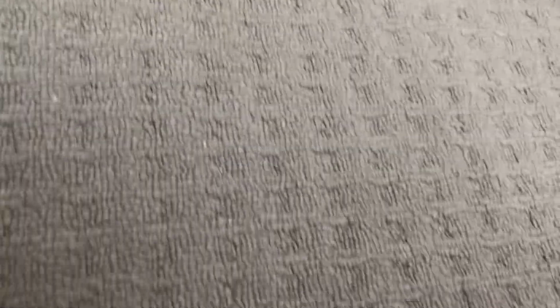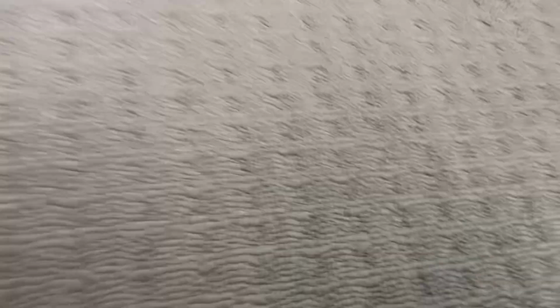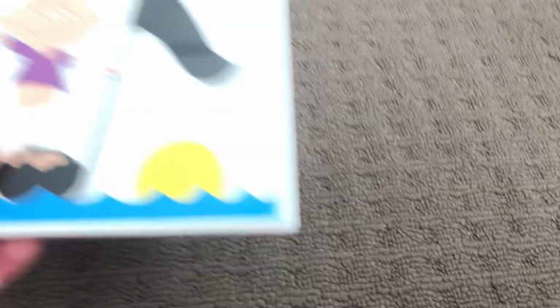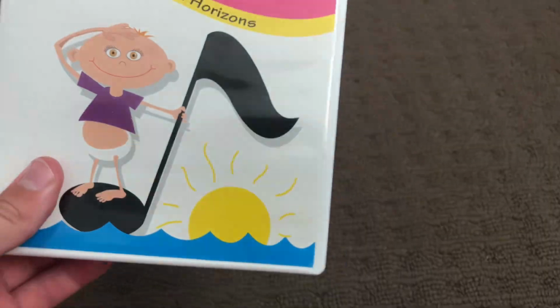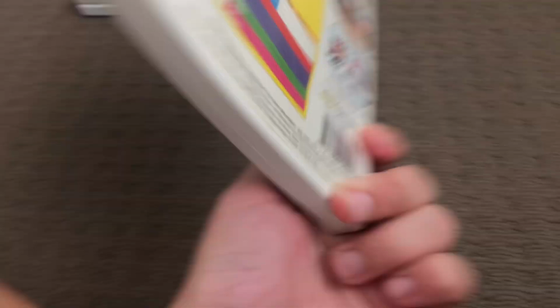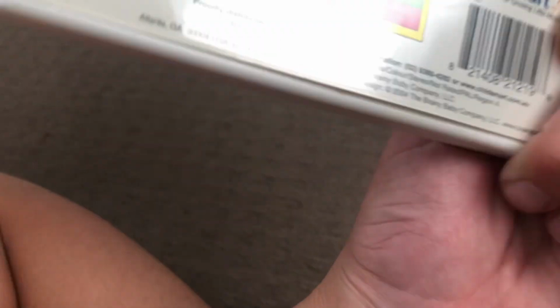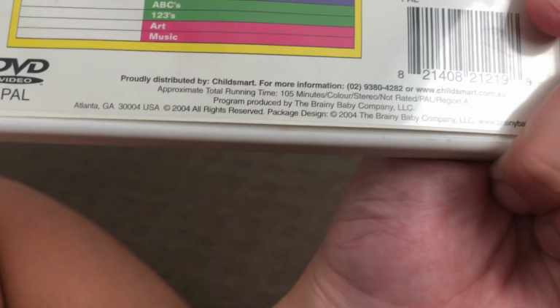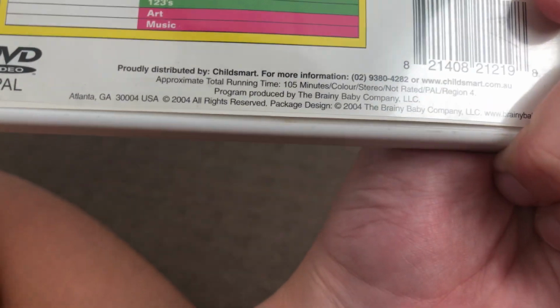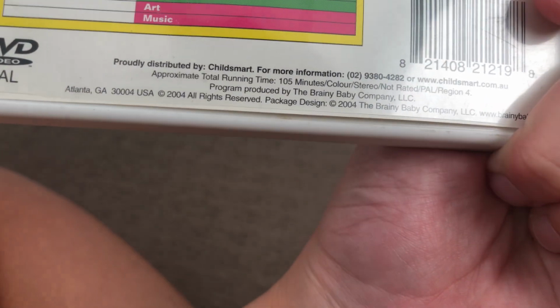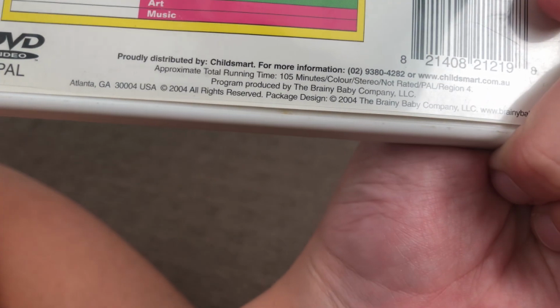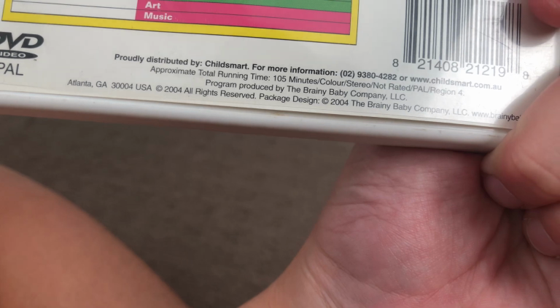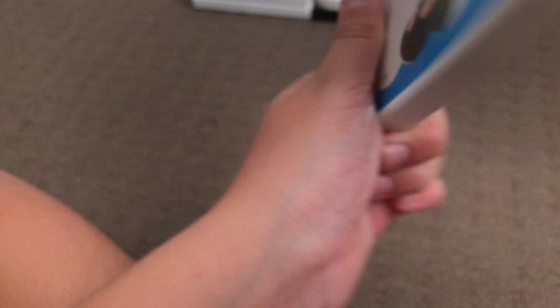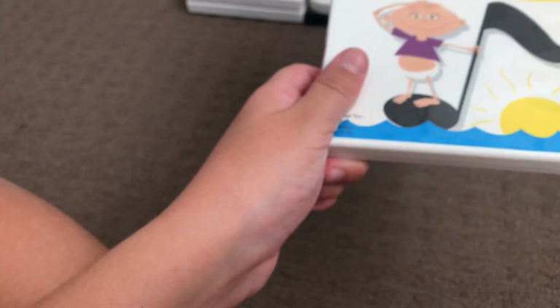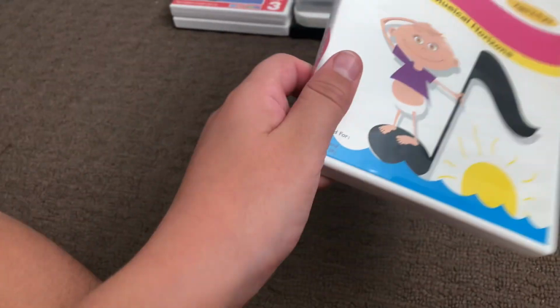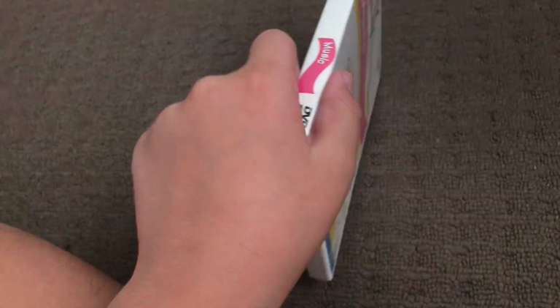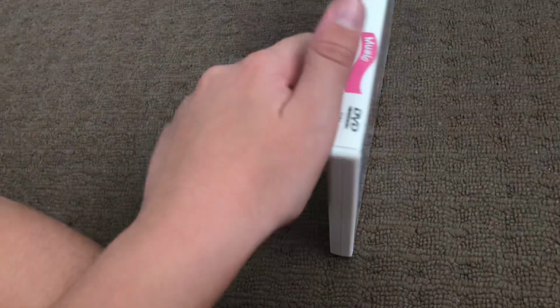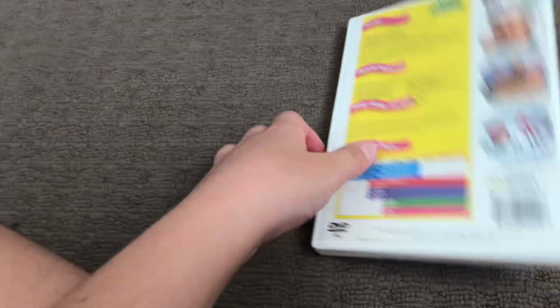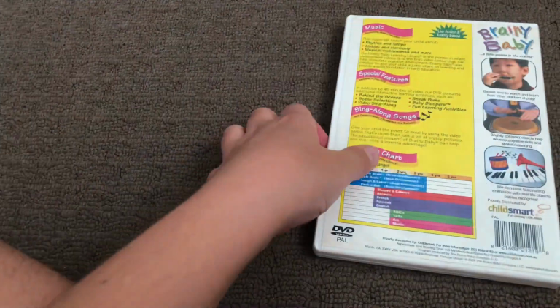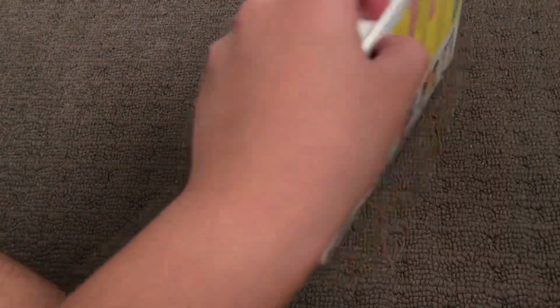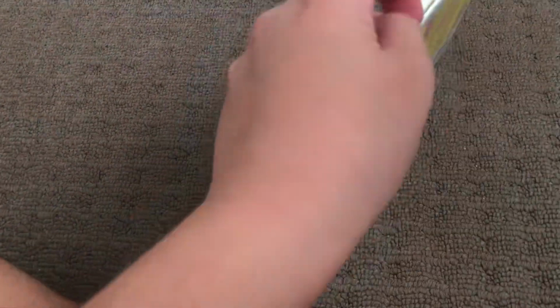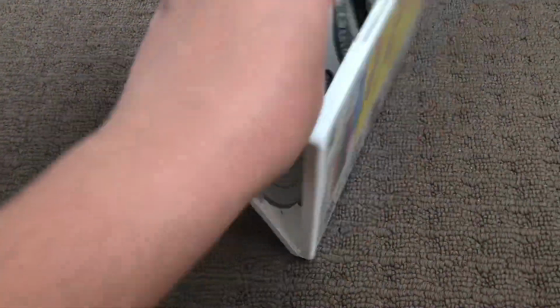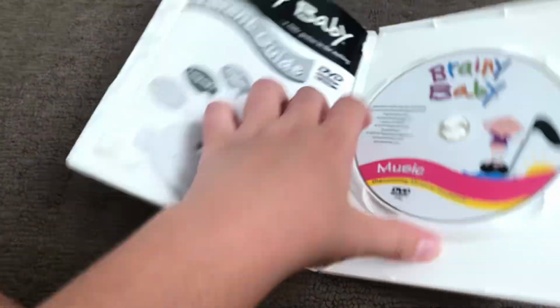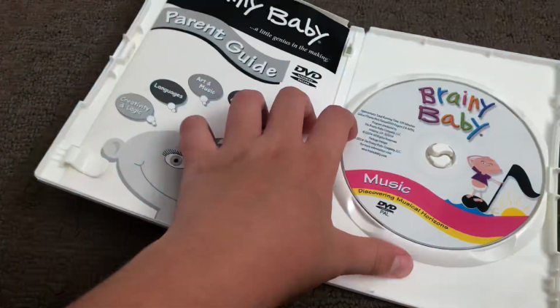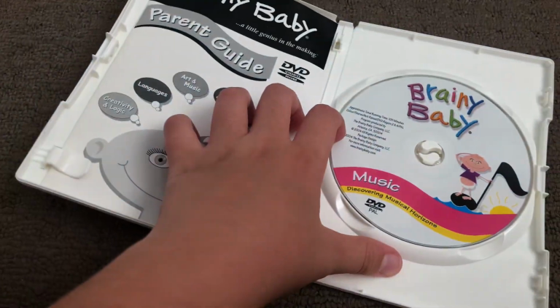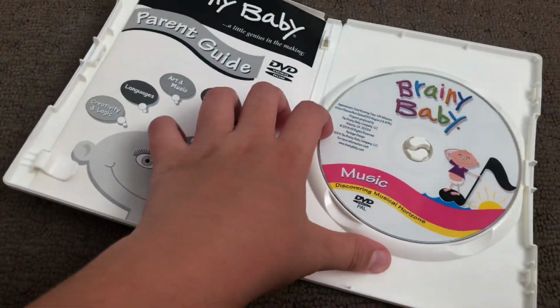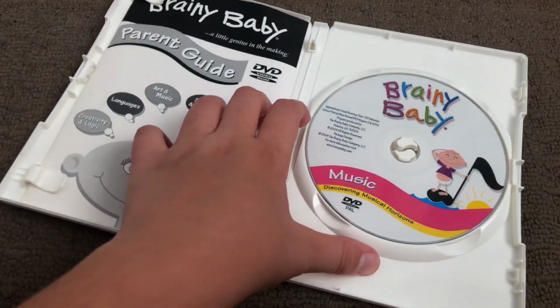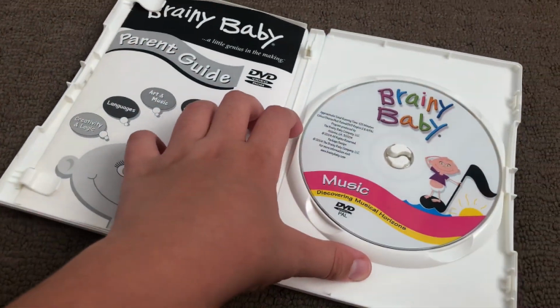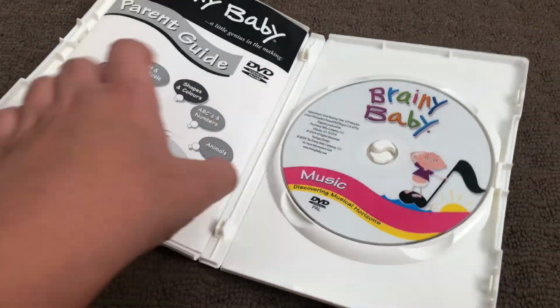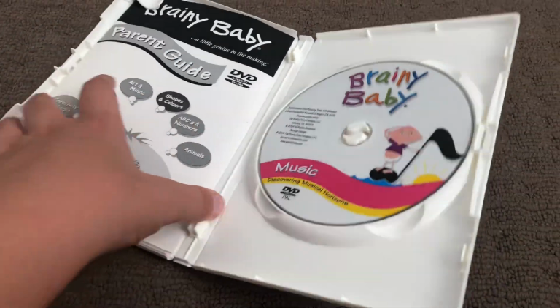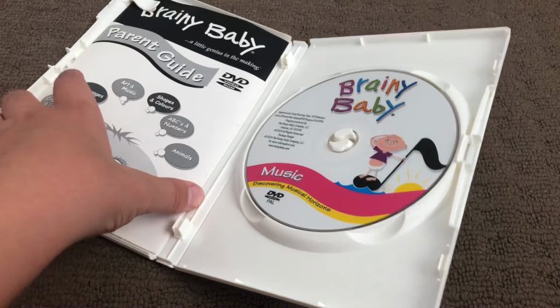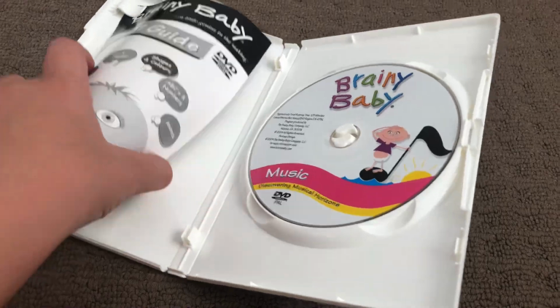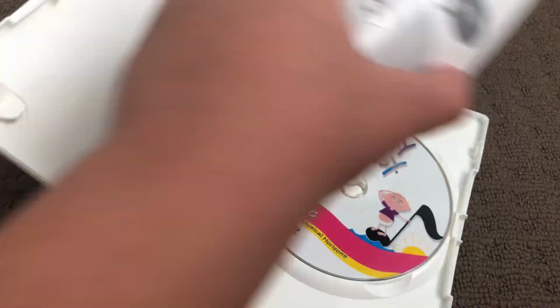Next up is Music 2004 DVD. Here's the front, the spine, and the back. Here's the disc, and the parent's guide.